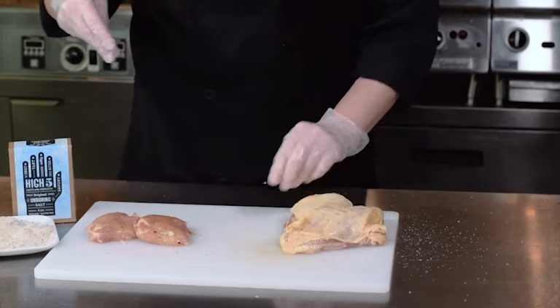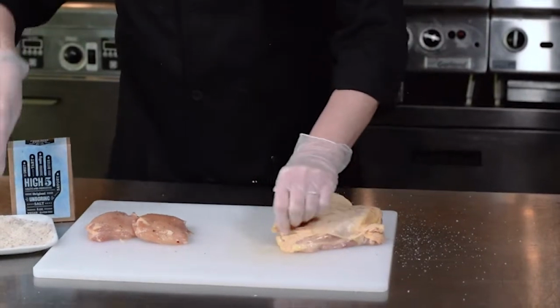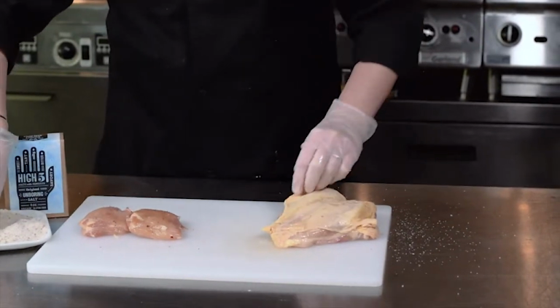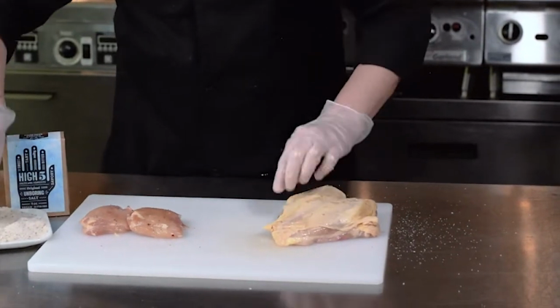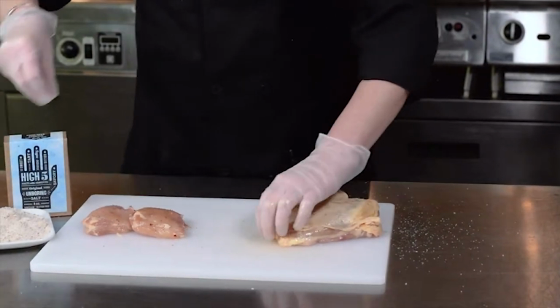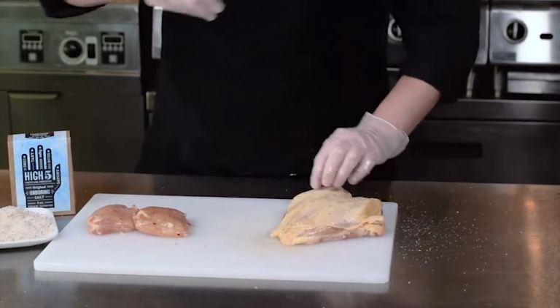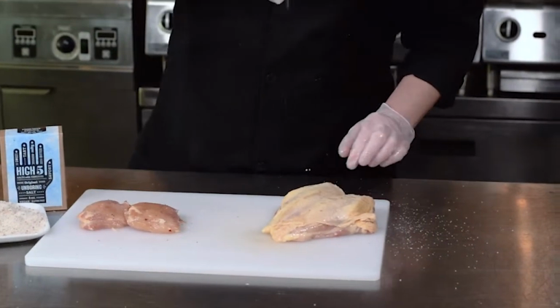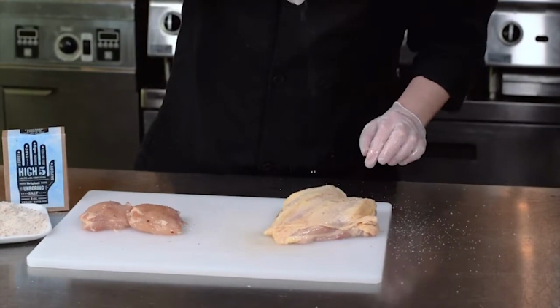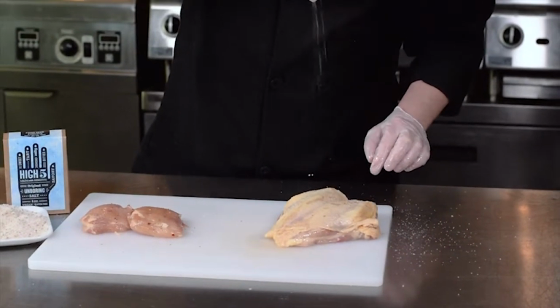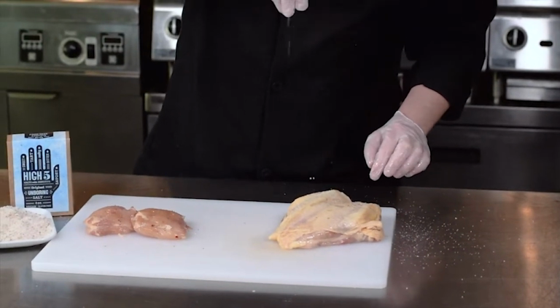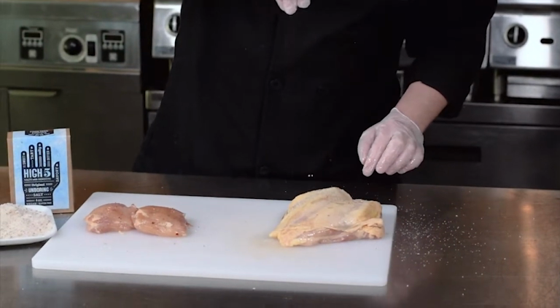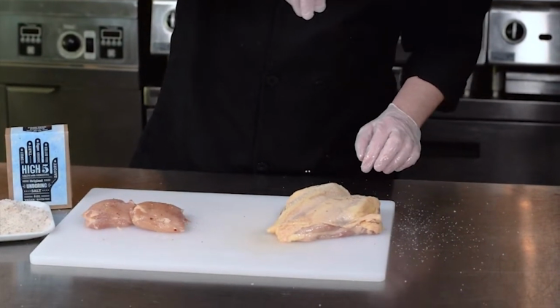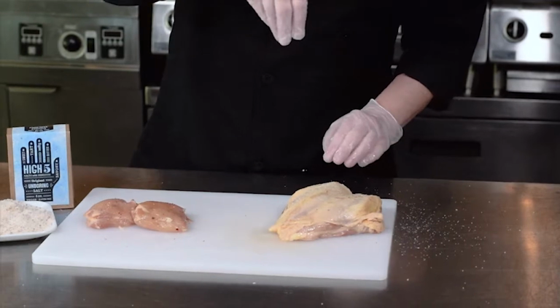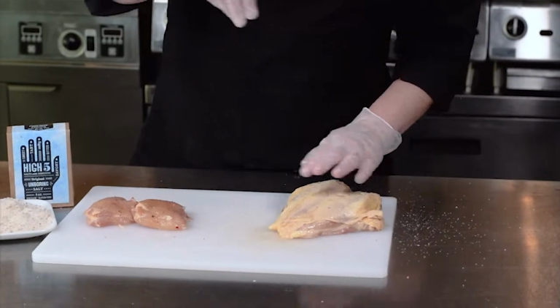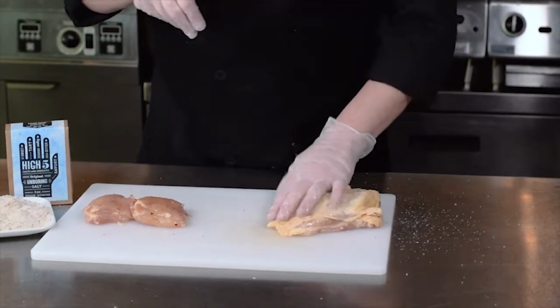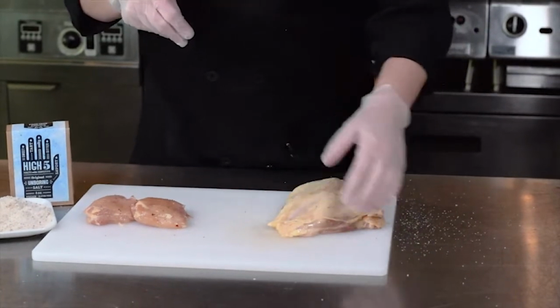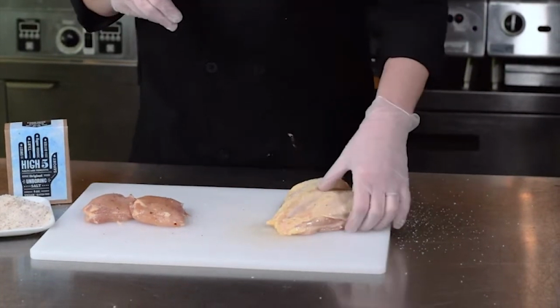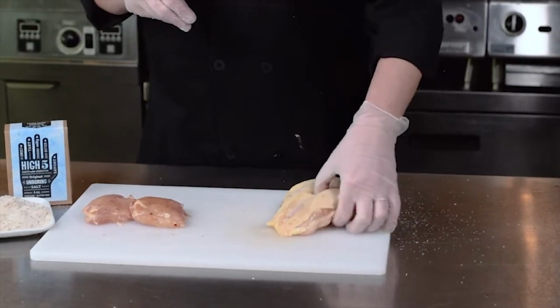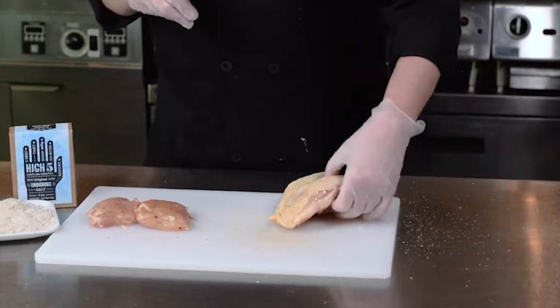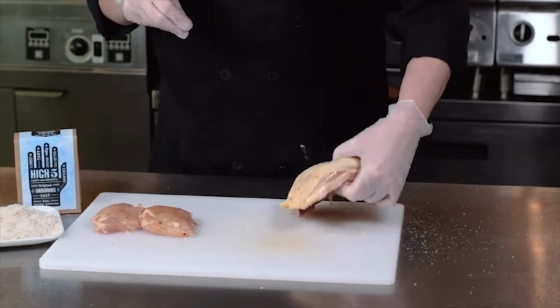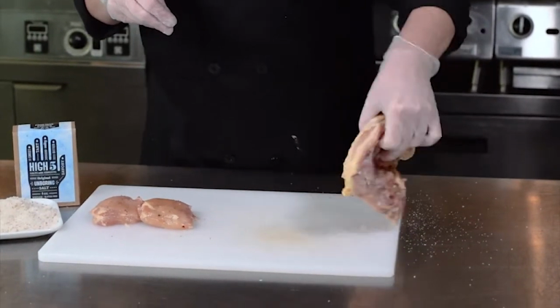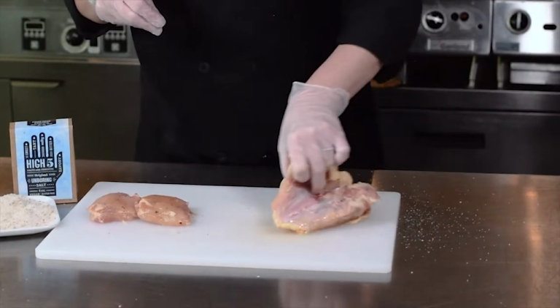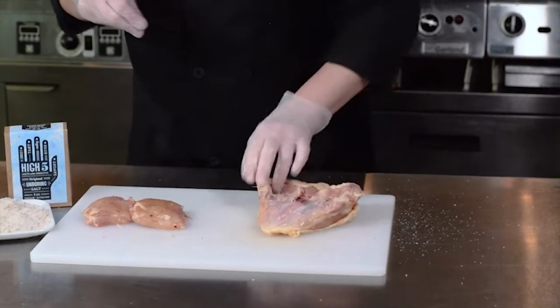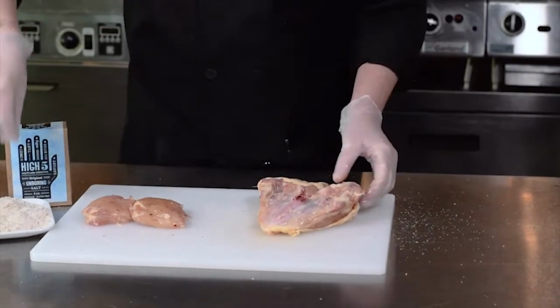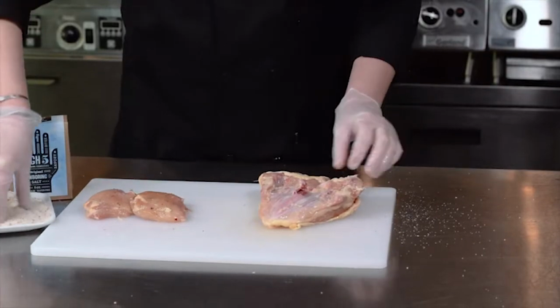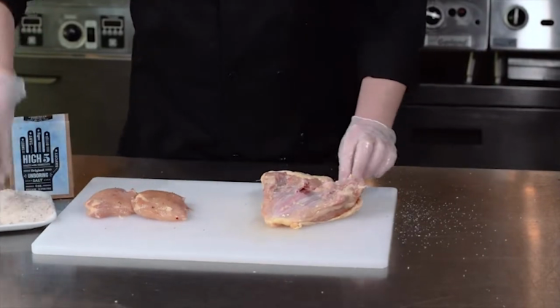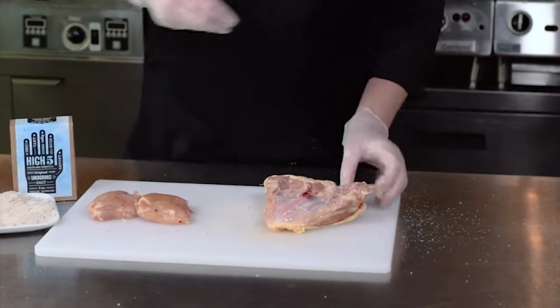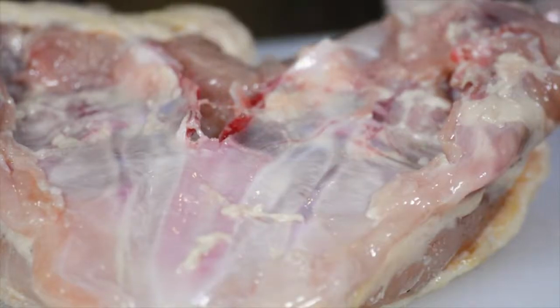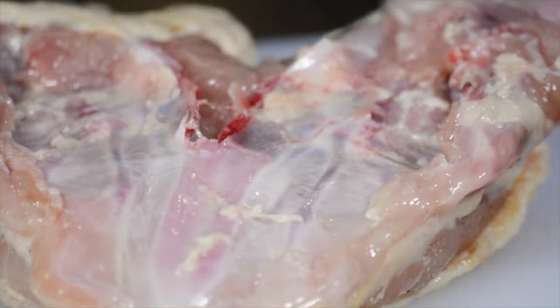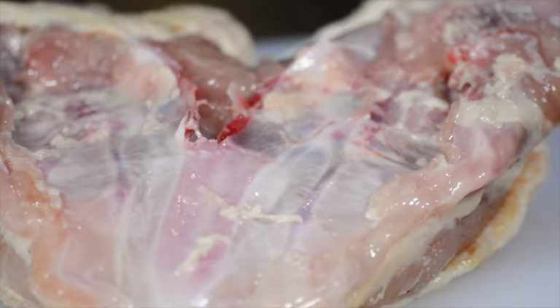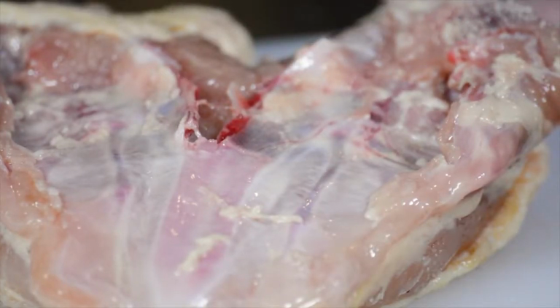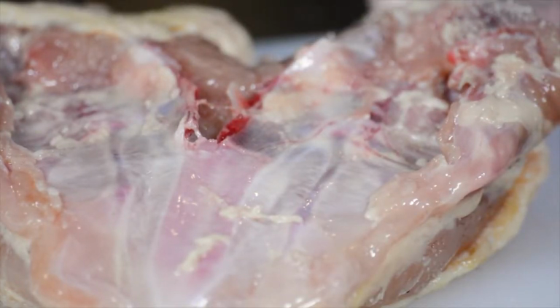We'll pull that skin back and season the outside. Just like with anything you're making, it's important to season any side you're going to eat, so we're going to turn this over and season the meat on the other side as well.